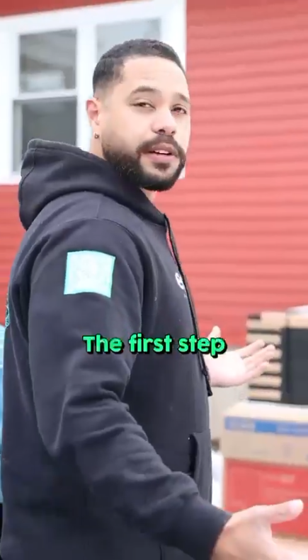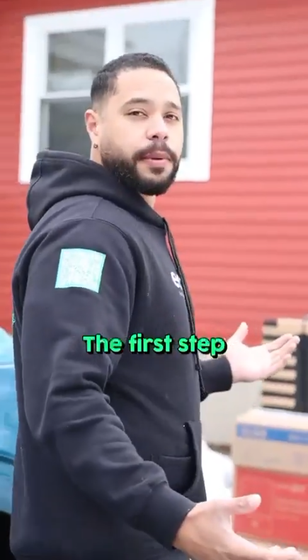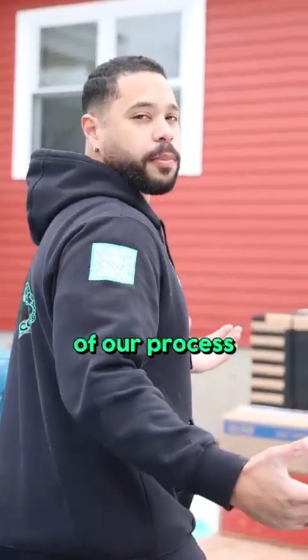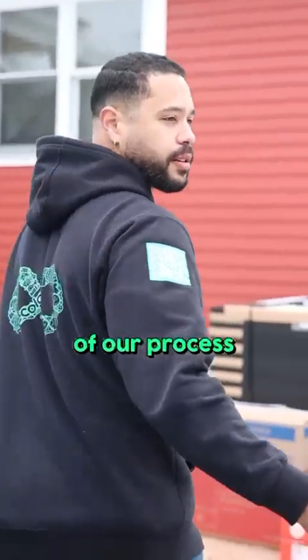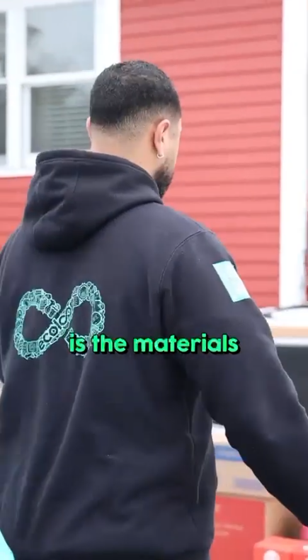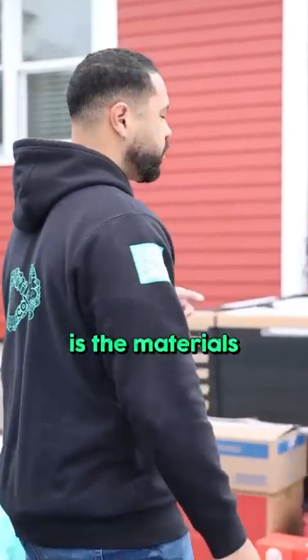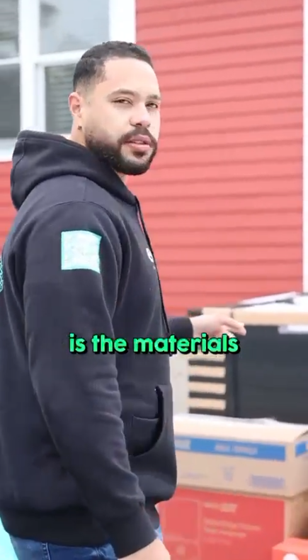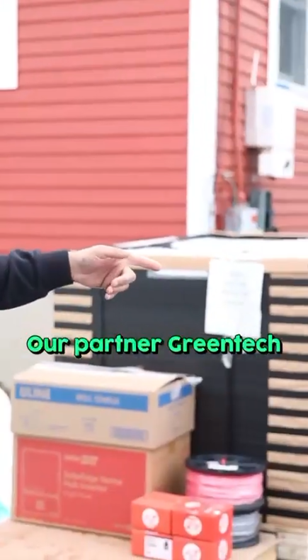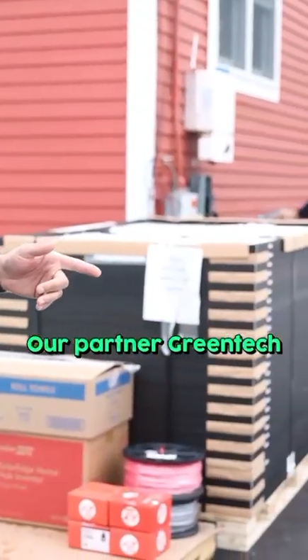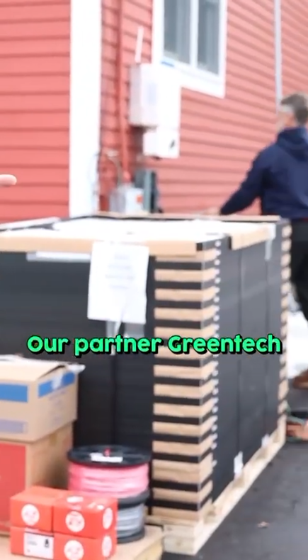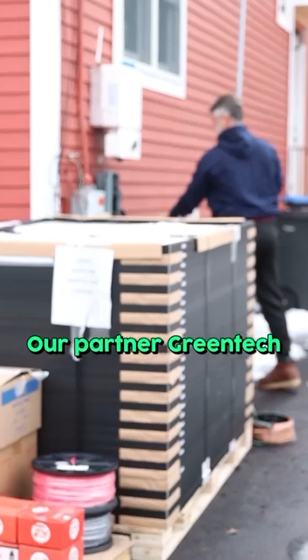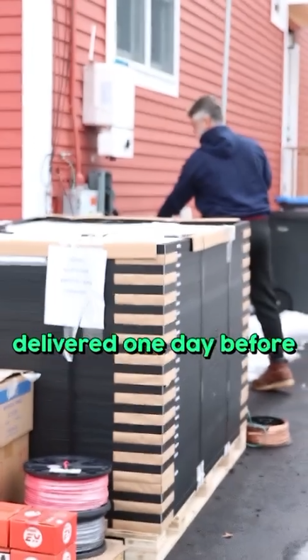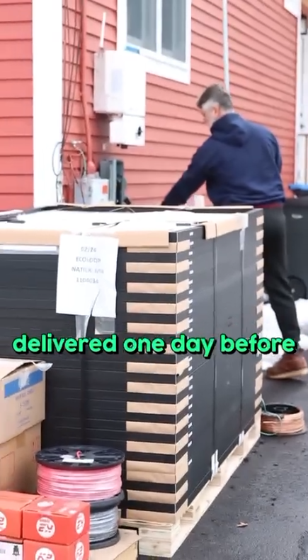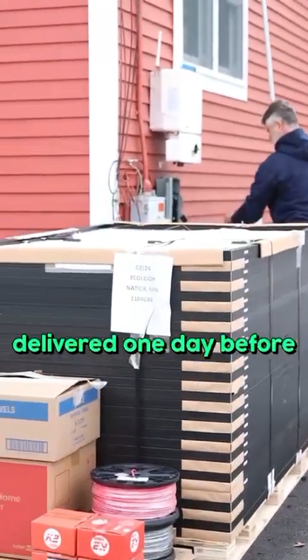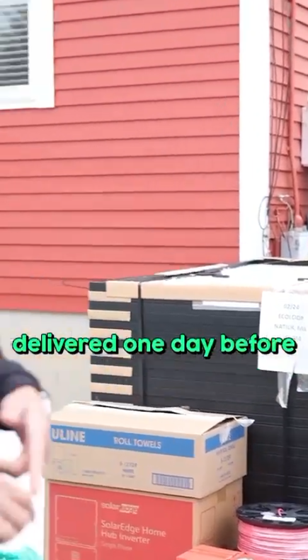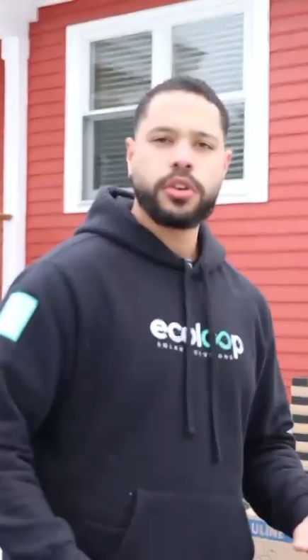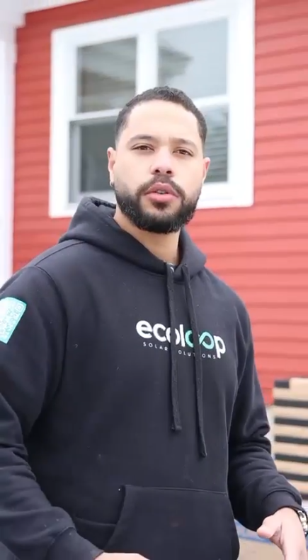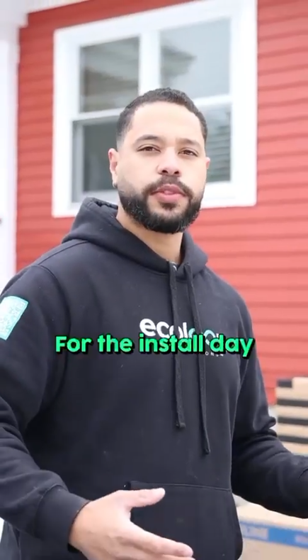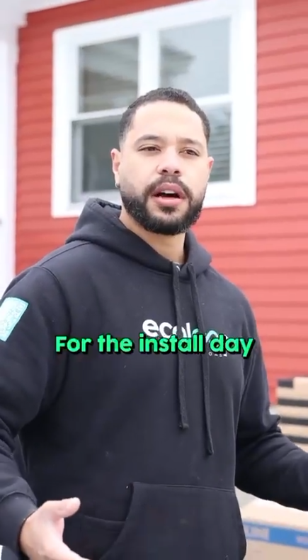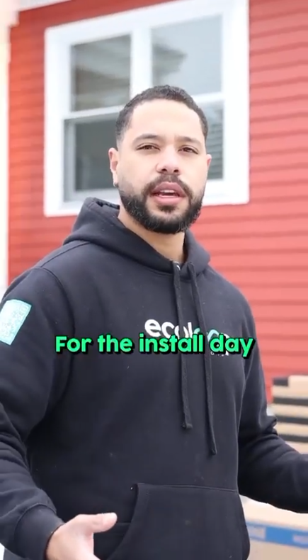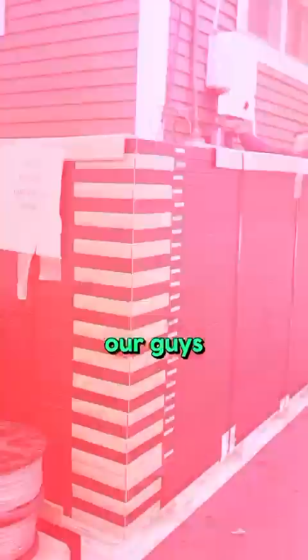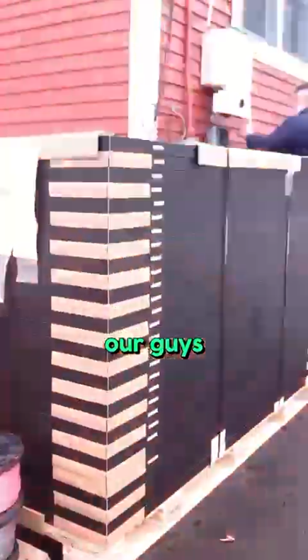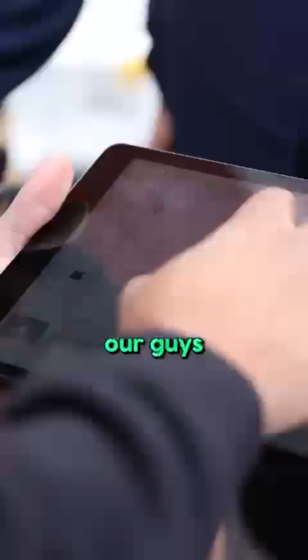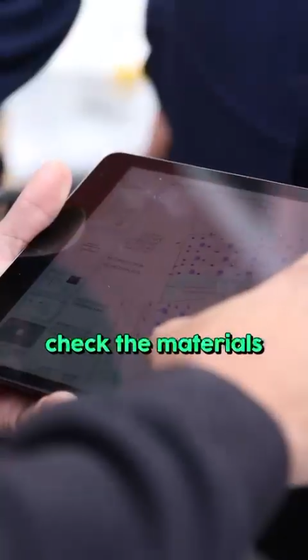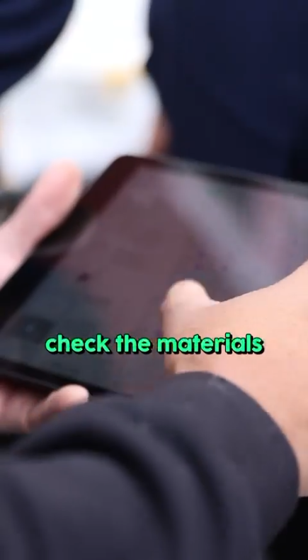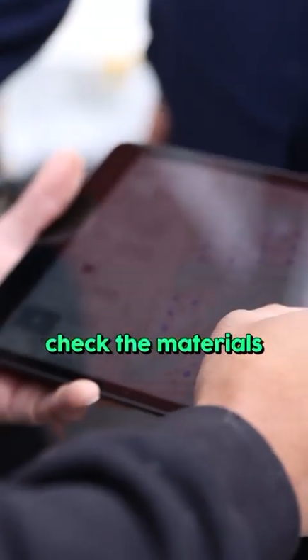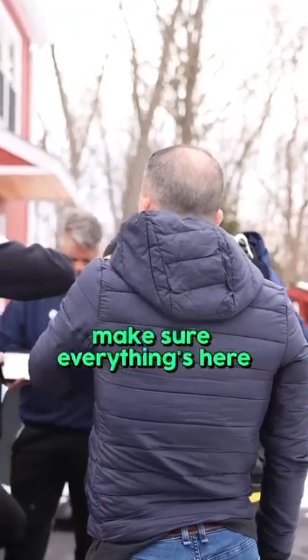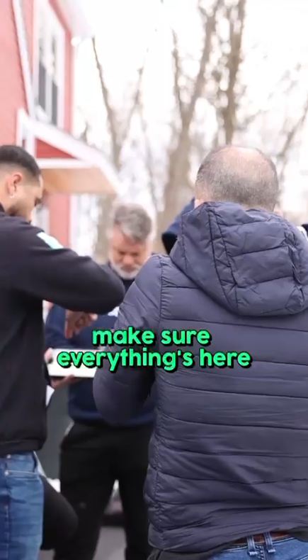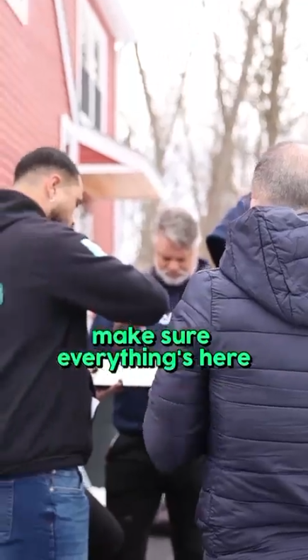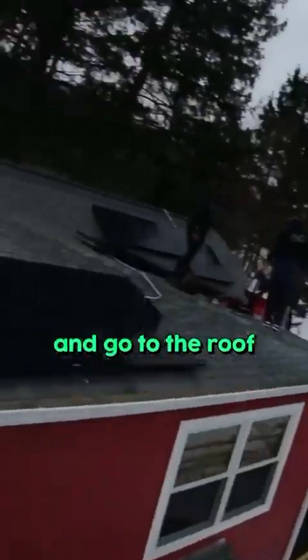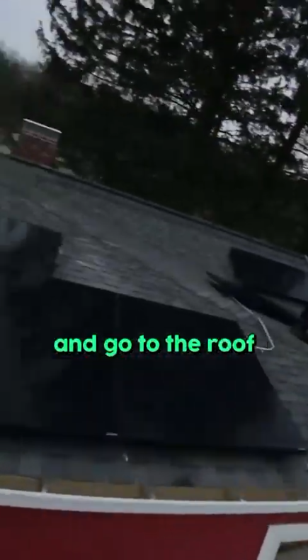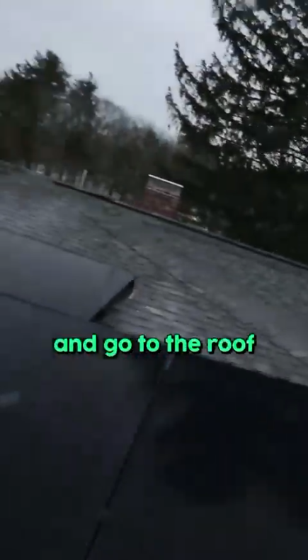The first step of our process is the materials. Our partner Green Tech delivered one day before, so for the install day our guys check the materials, make sure everything's here, and go to the roof.